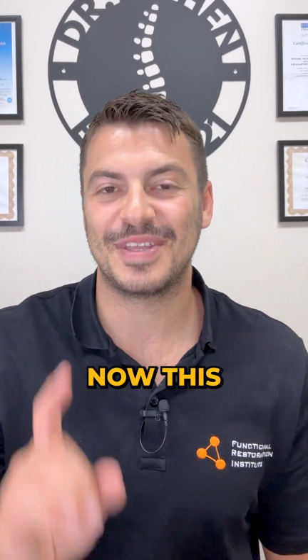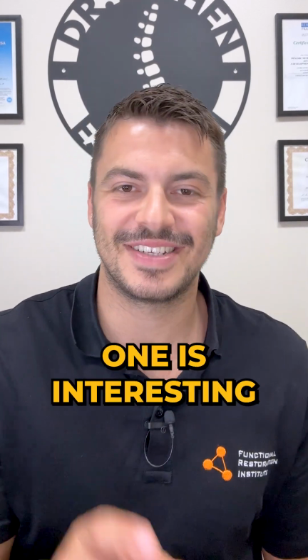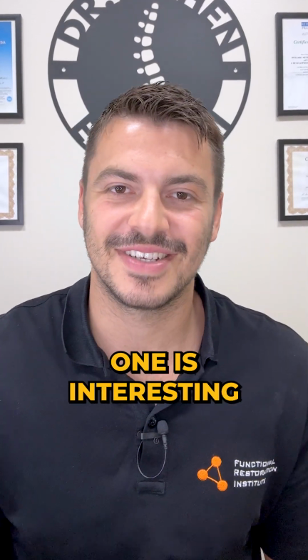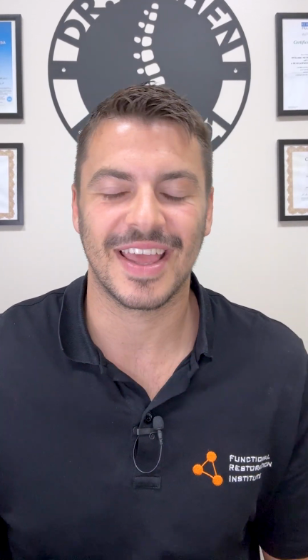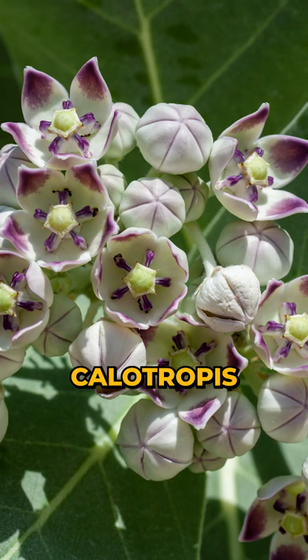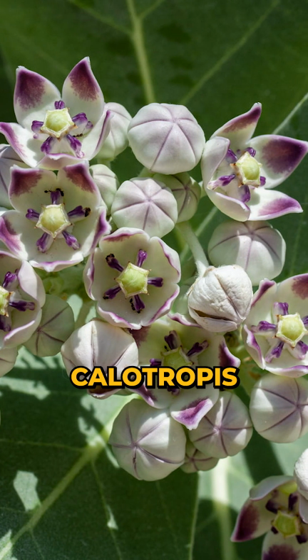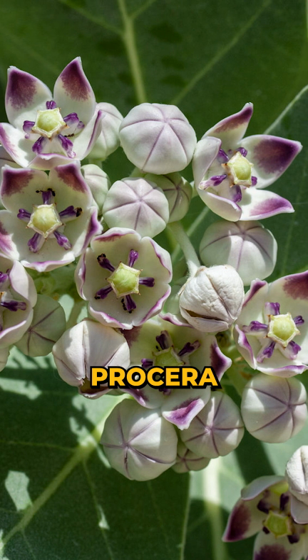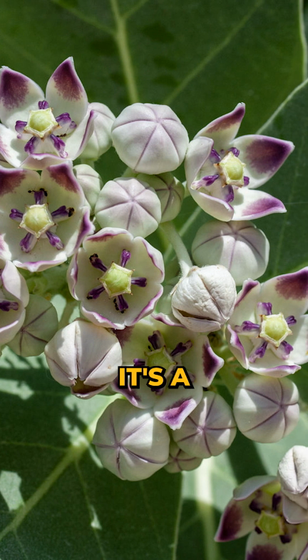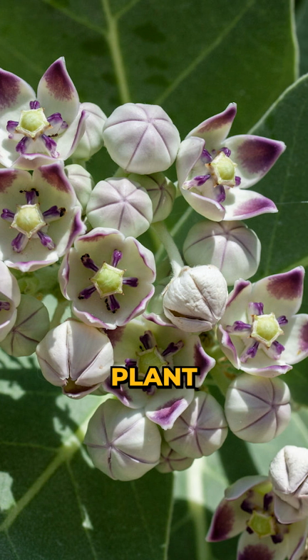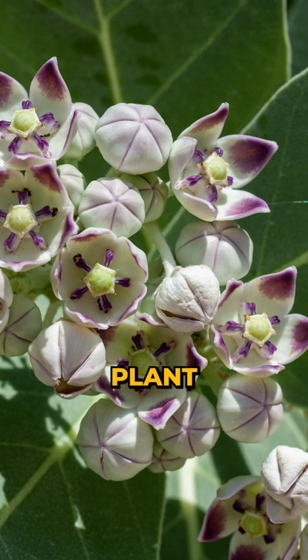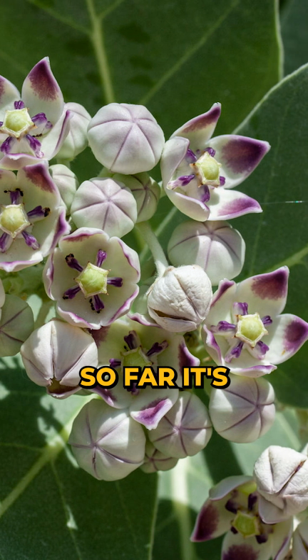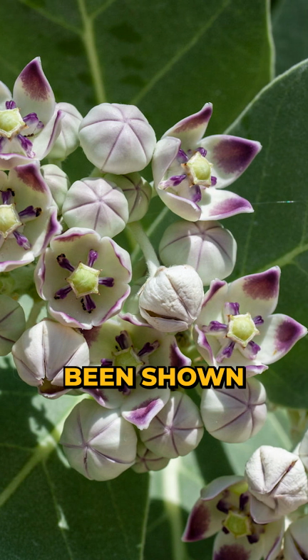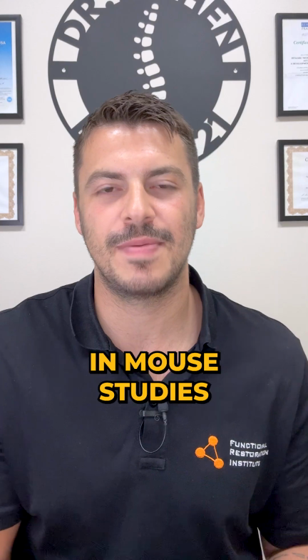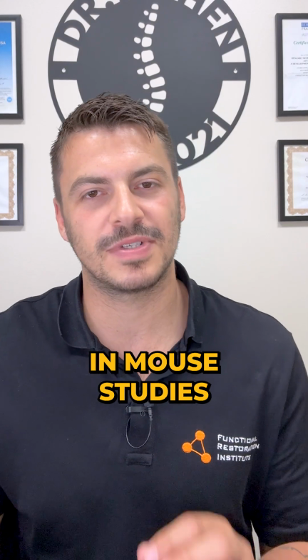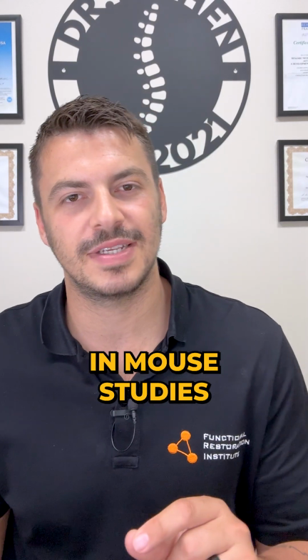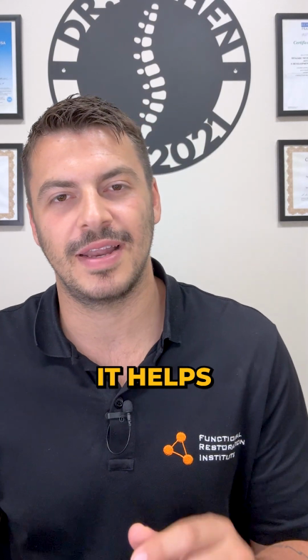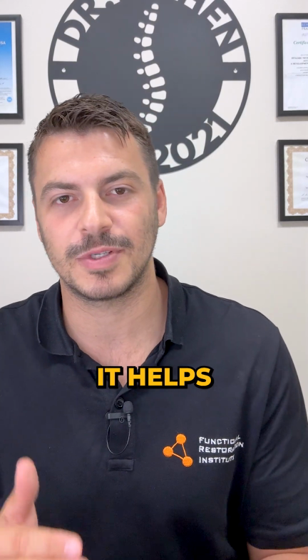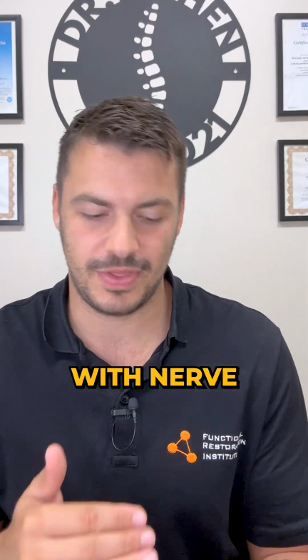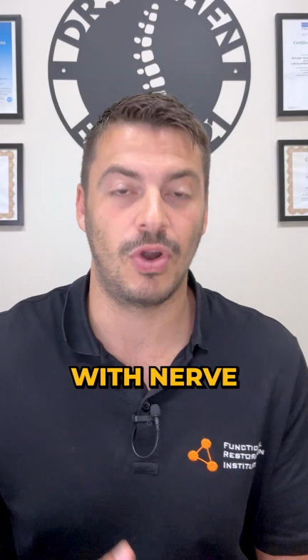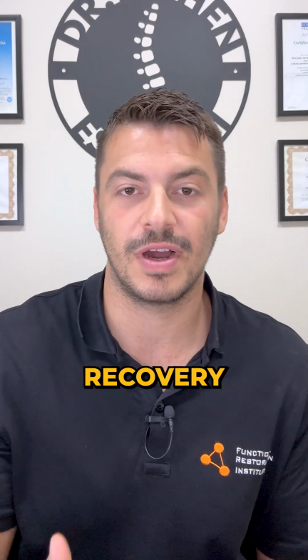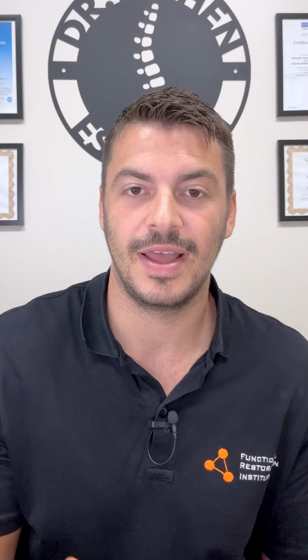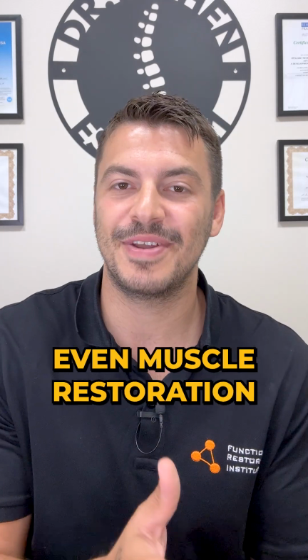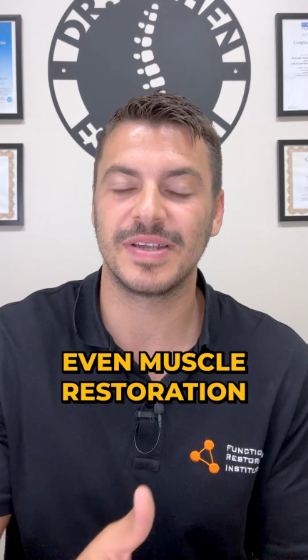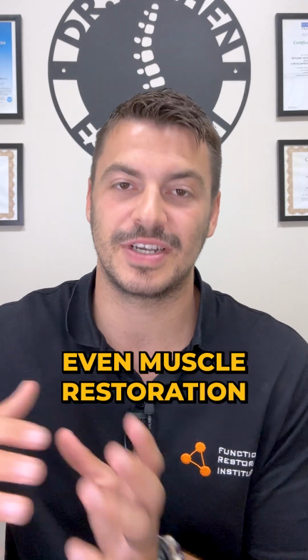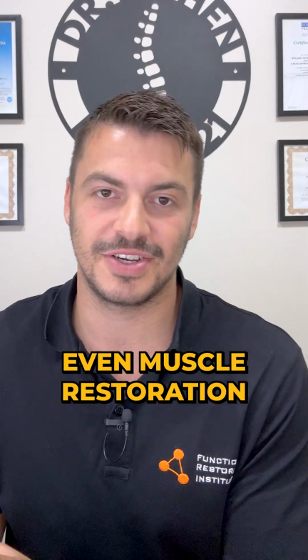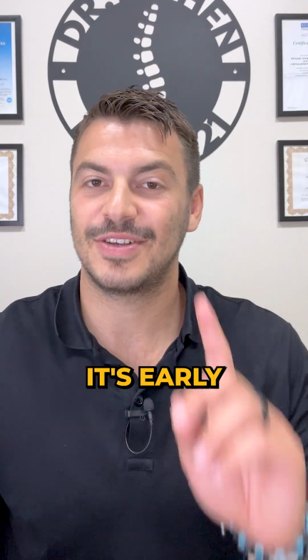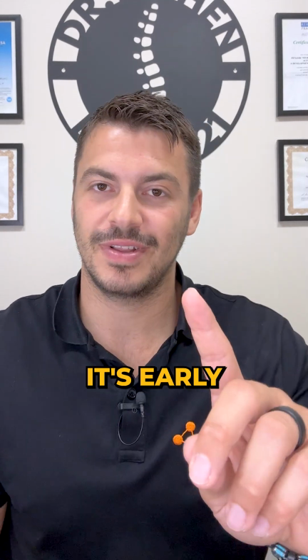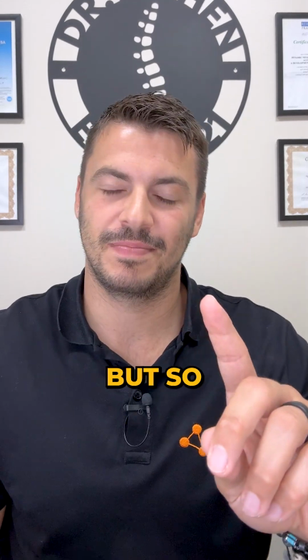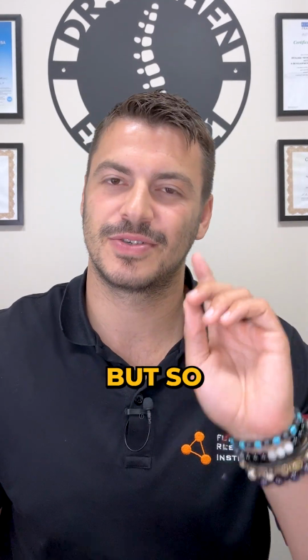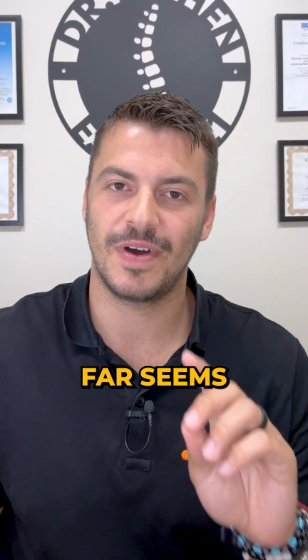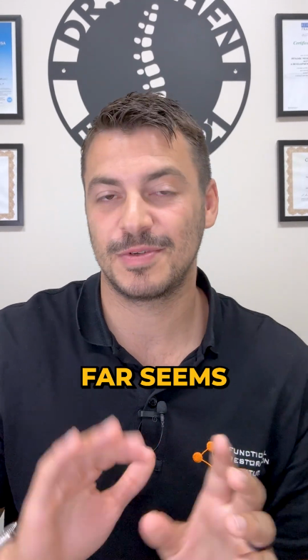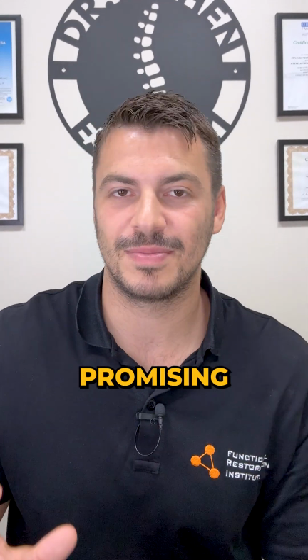Now, this one is interesting — Calitropis procera. It's a plant. So far, it's been shown in mouse studies that it helps with nerve recovery and even muscle restoration. It's early, but so far seems promising.